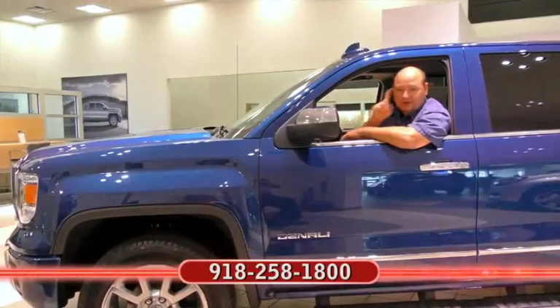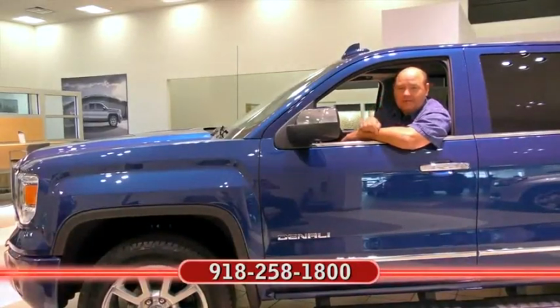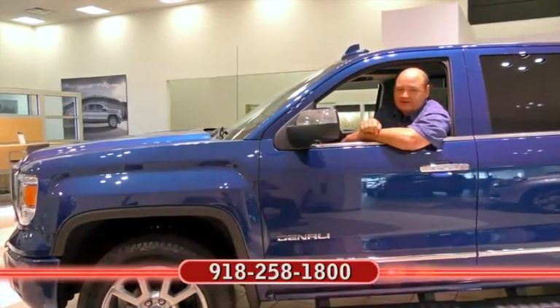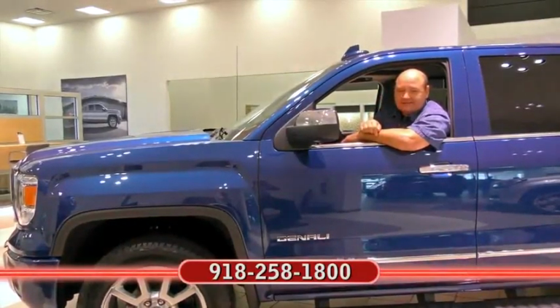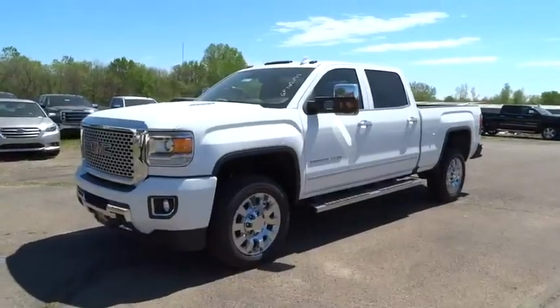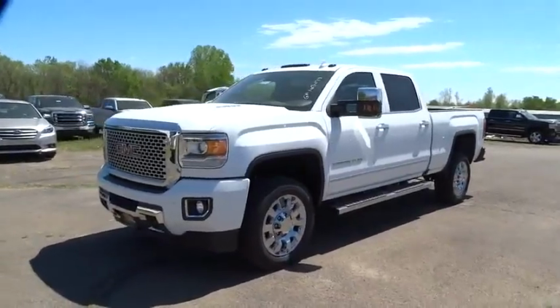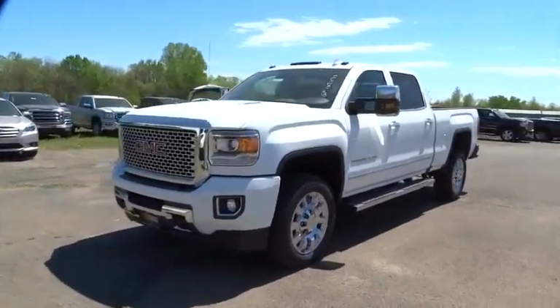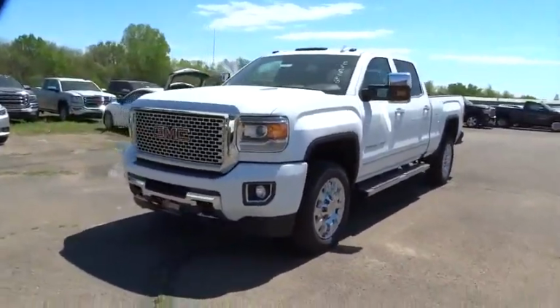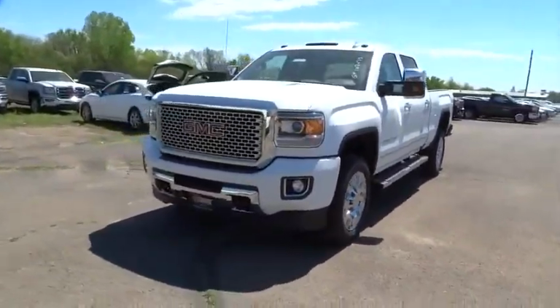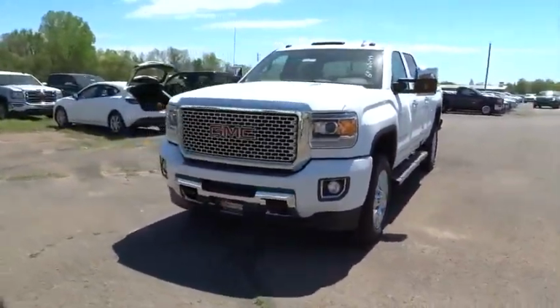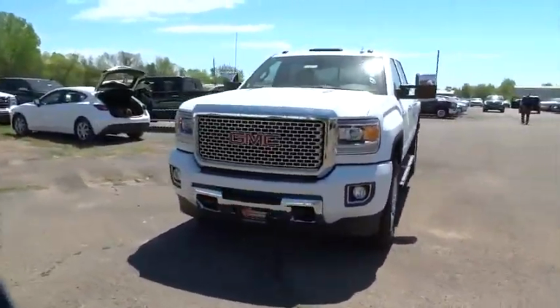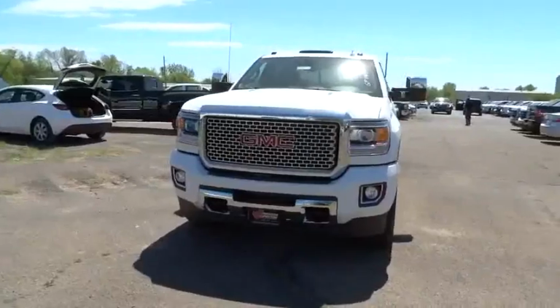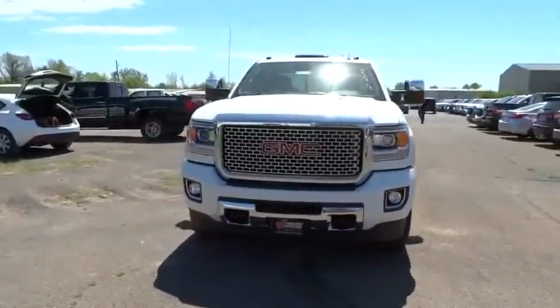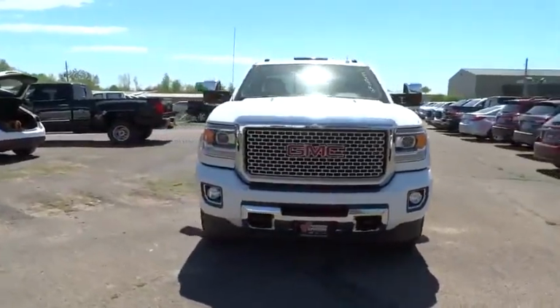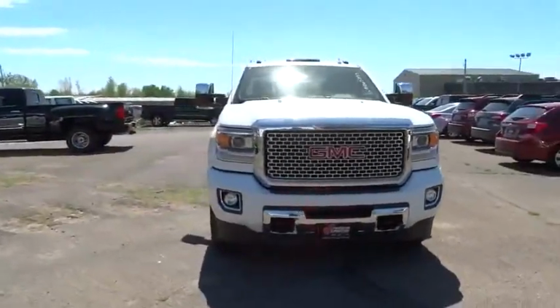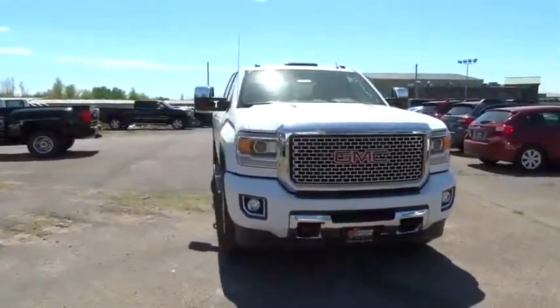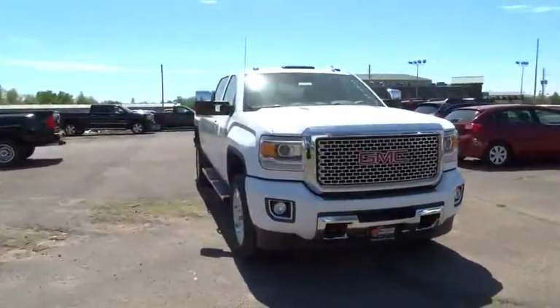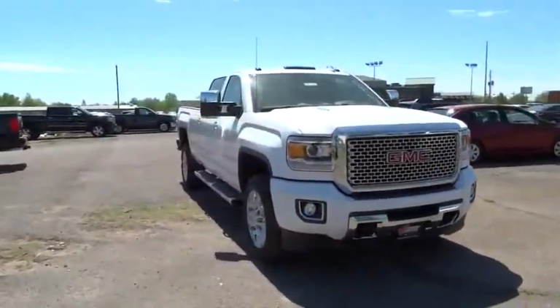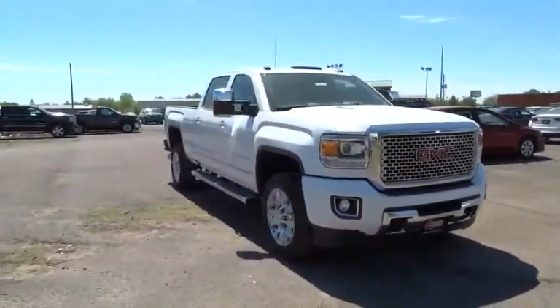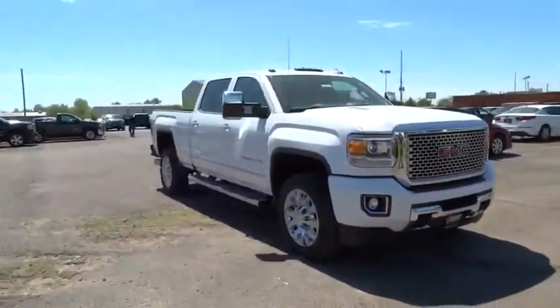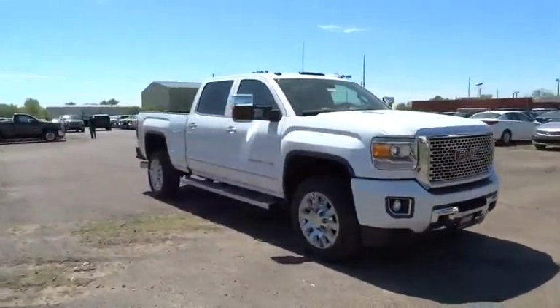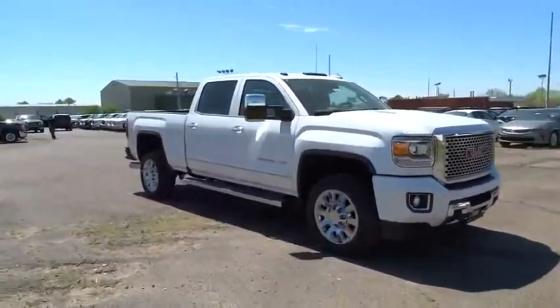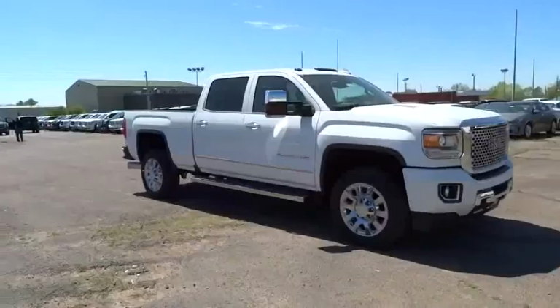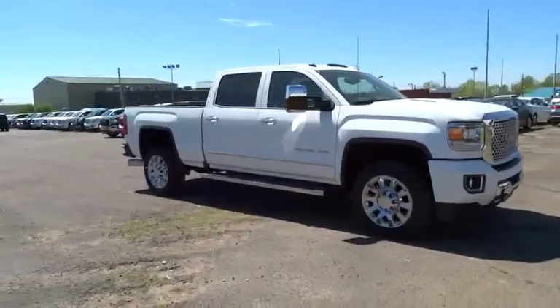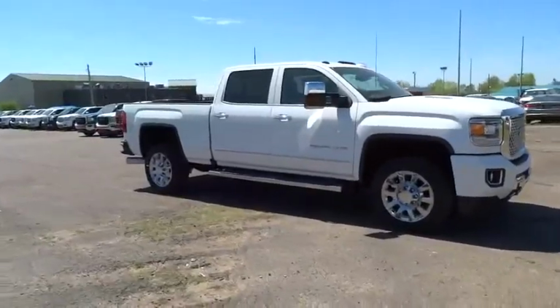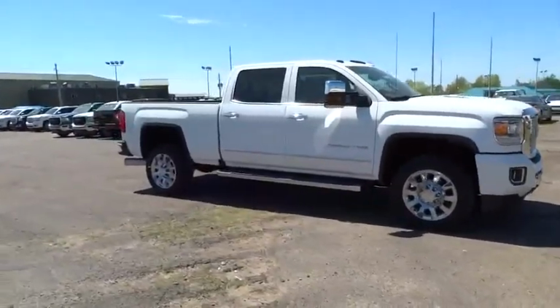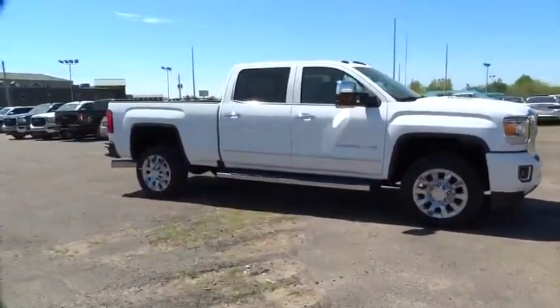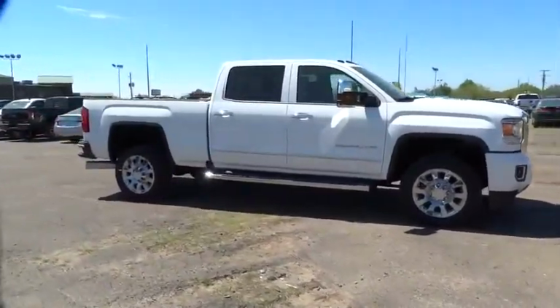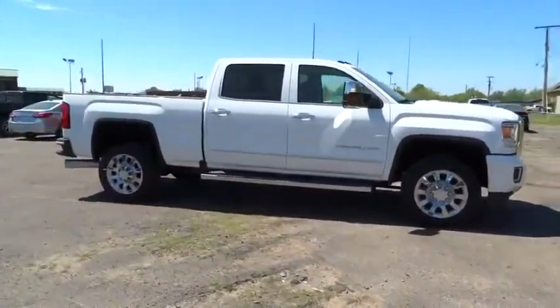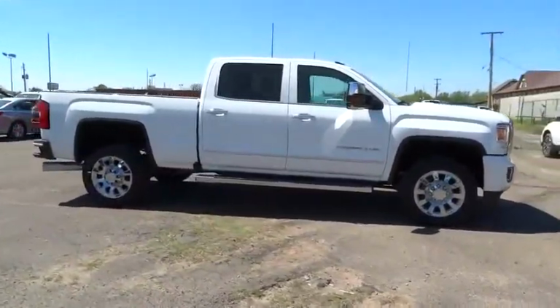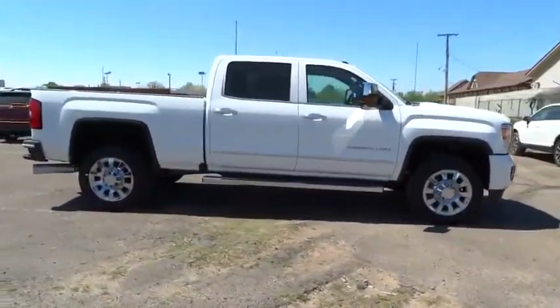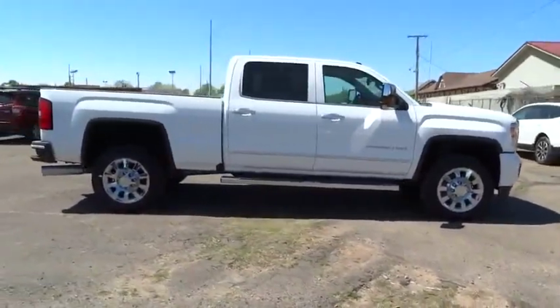I'm Rick Corey. If you'd like more information about the car you just clicked on at the end of the video, call my friends at Ferguson. Remember, no one beats a Ferguson deal. The 2016 GMC Sierra 2500 HD.